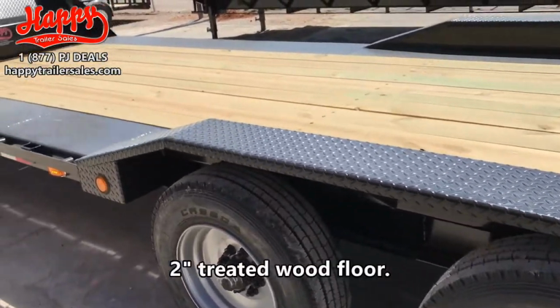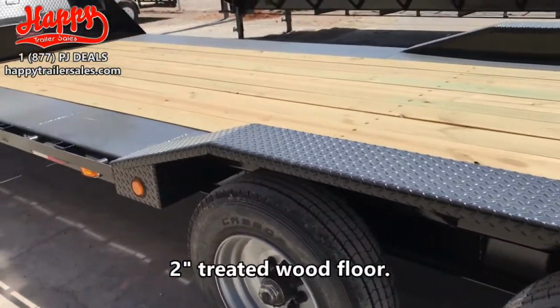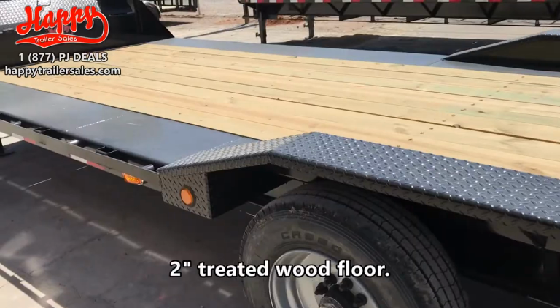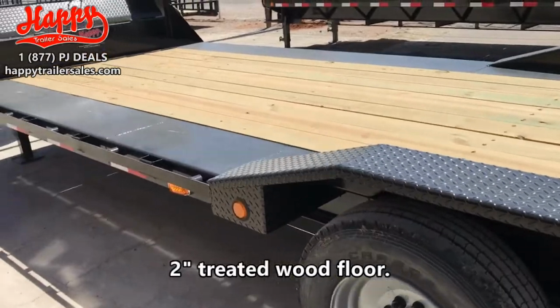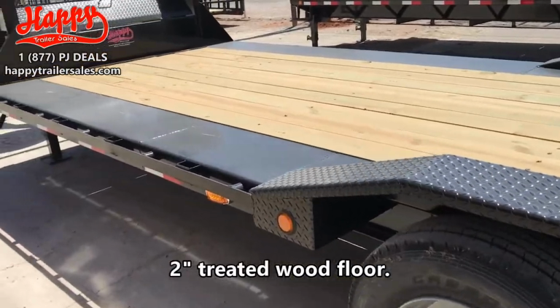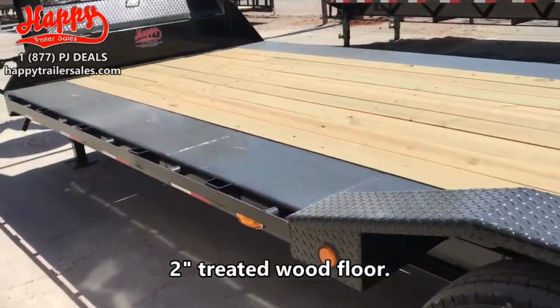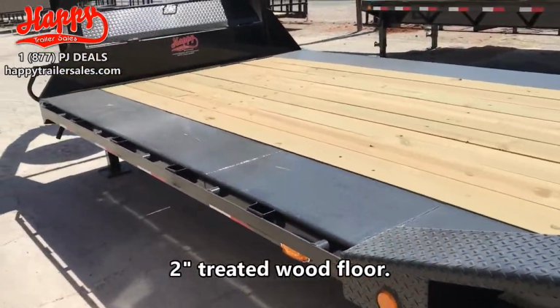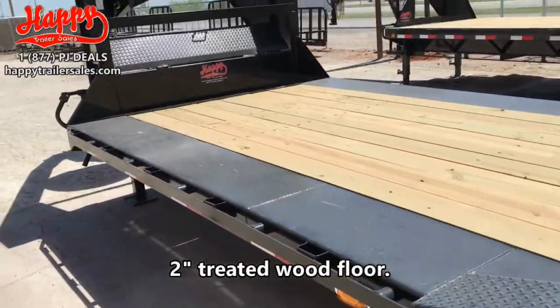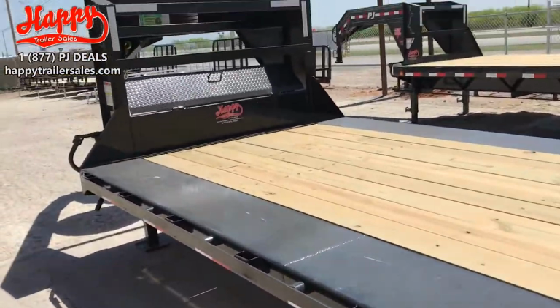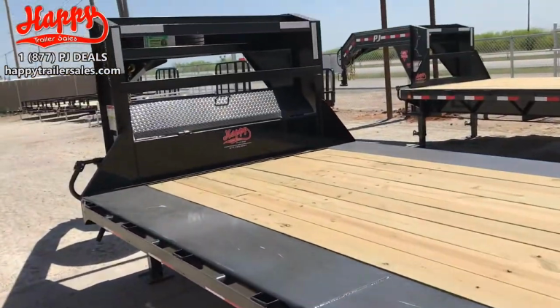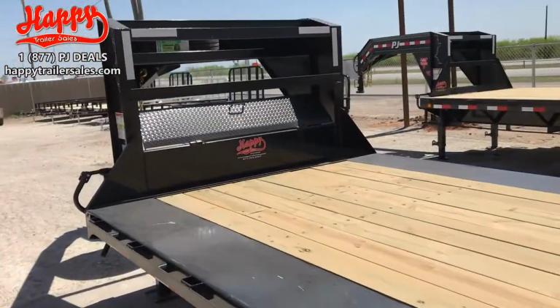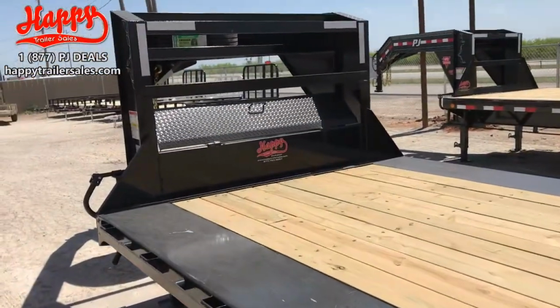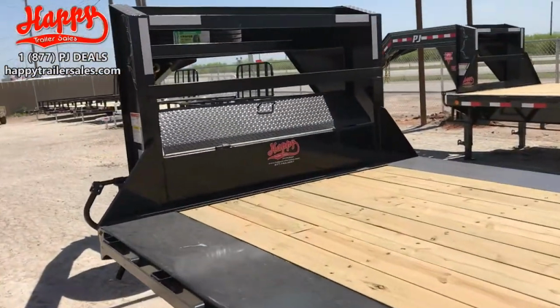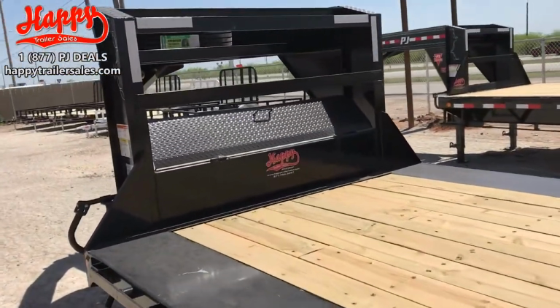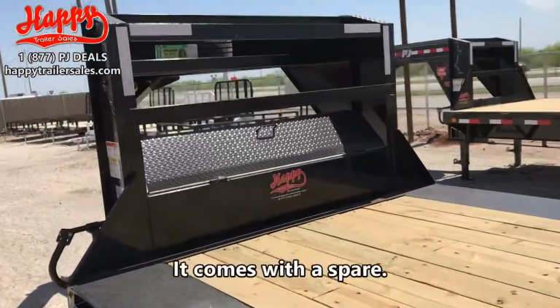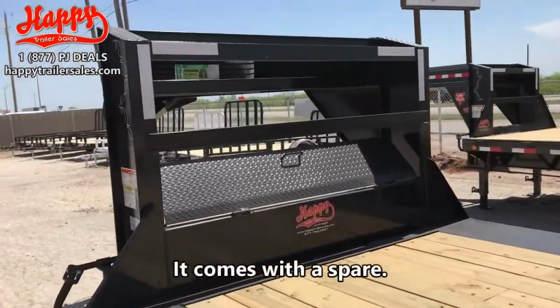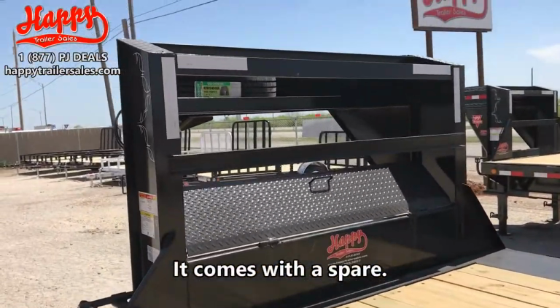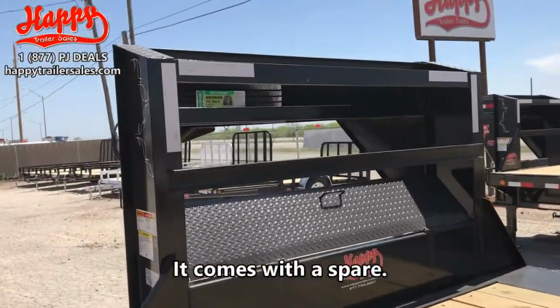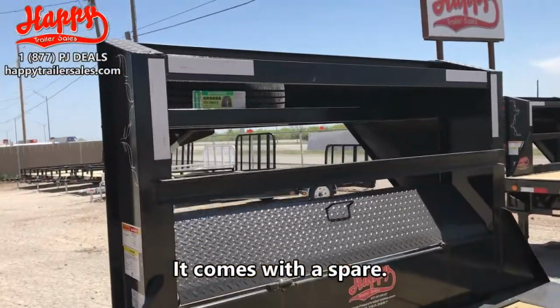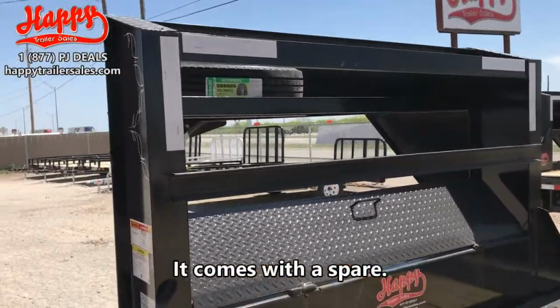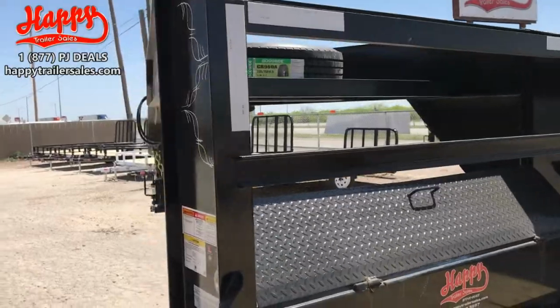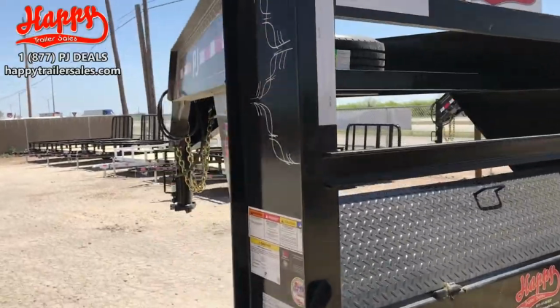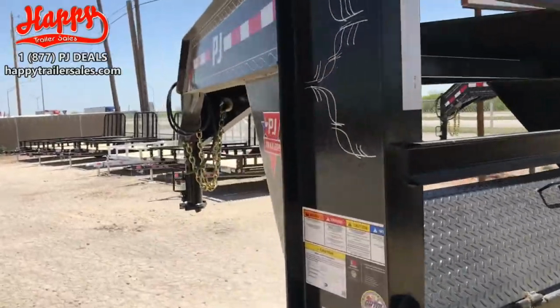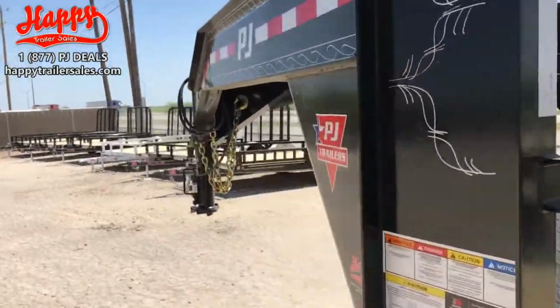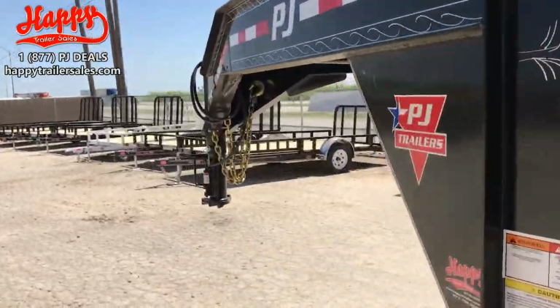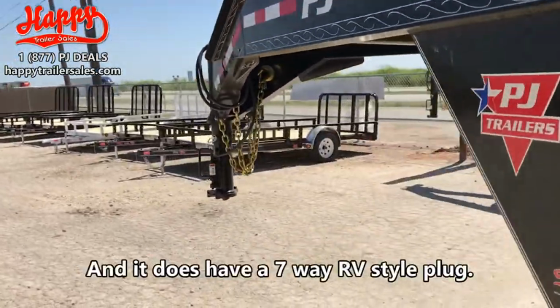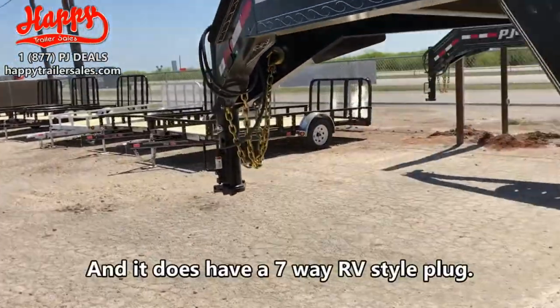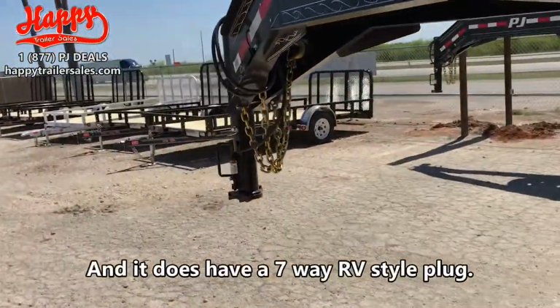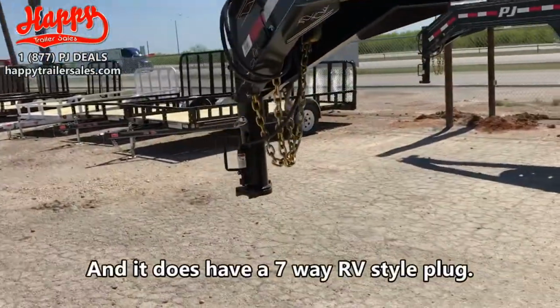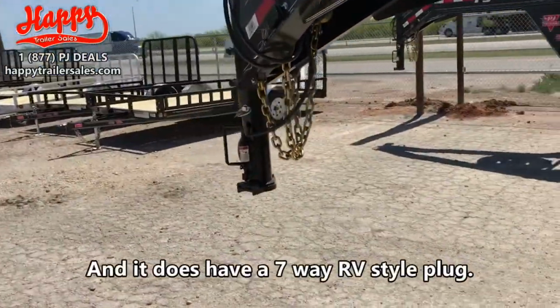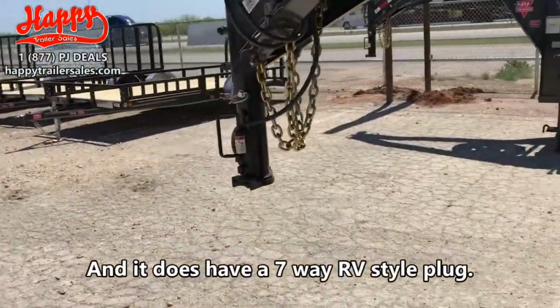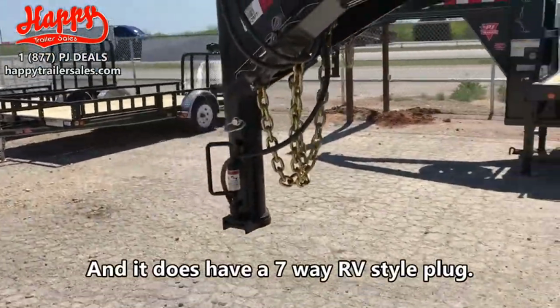Two inch treated wood floor. And it comes with a spare. And it does have a seven weight RV style plug.